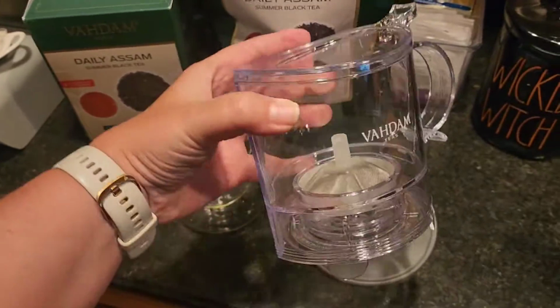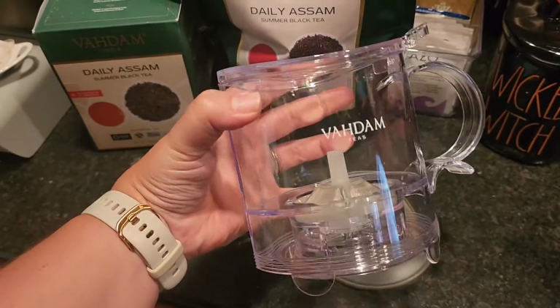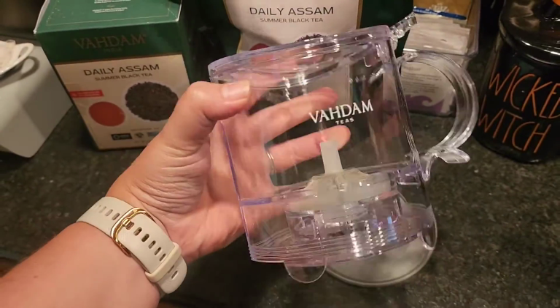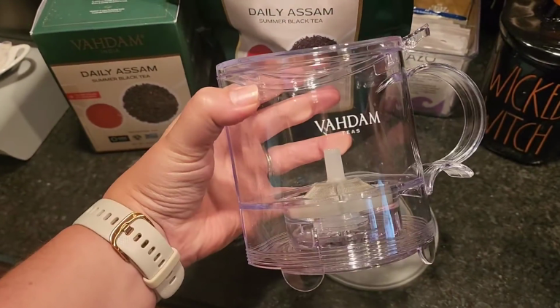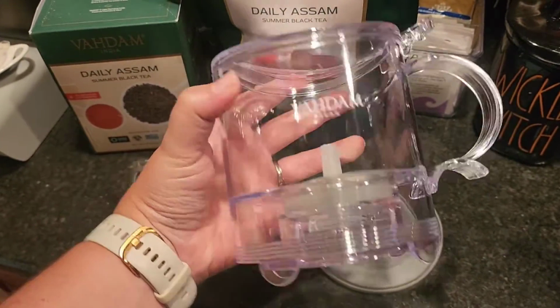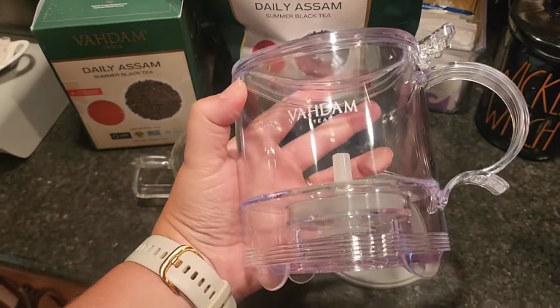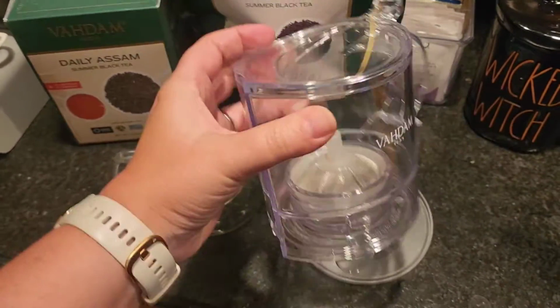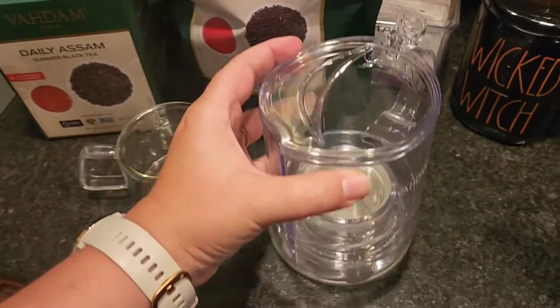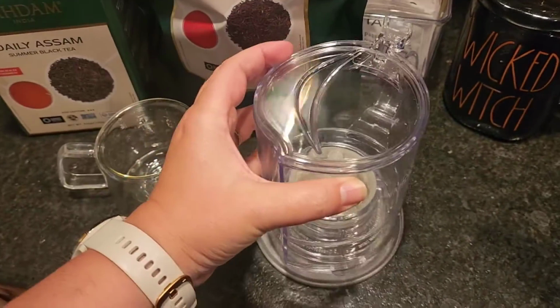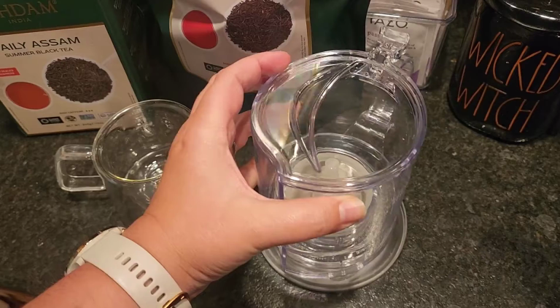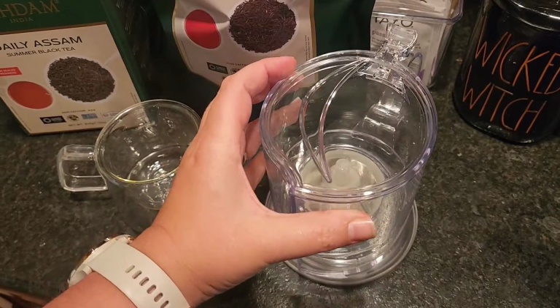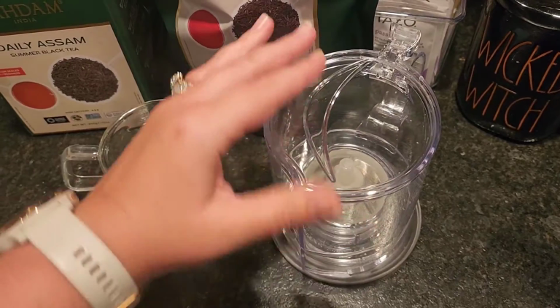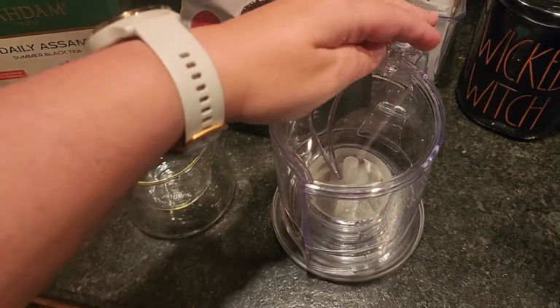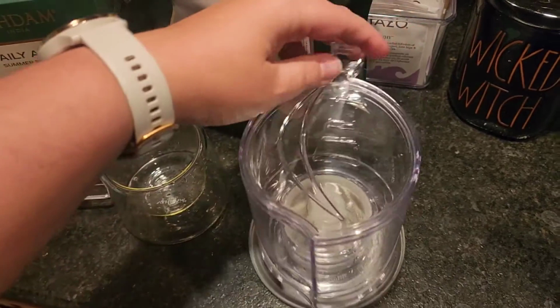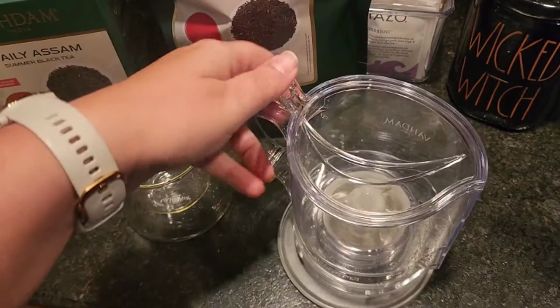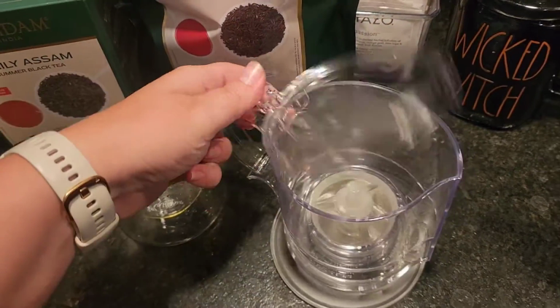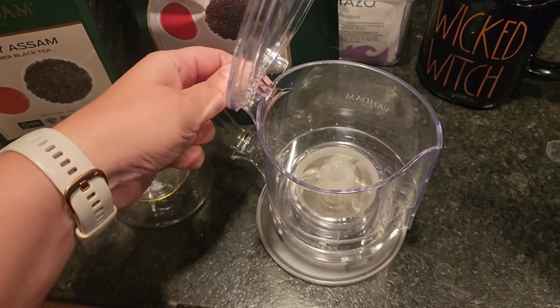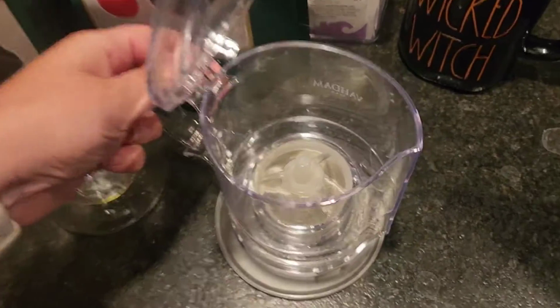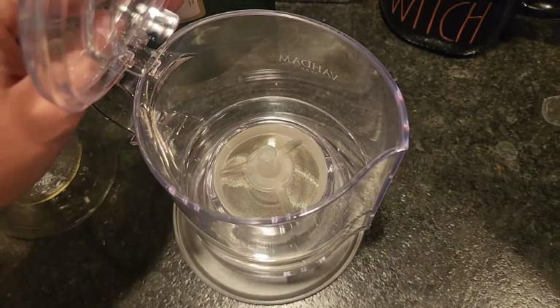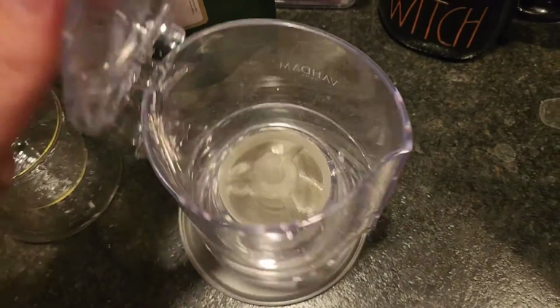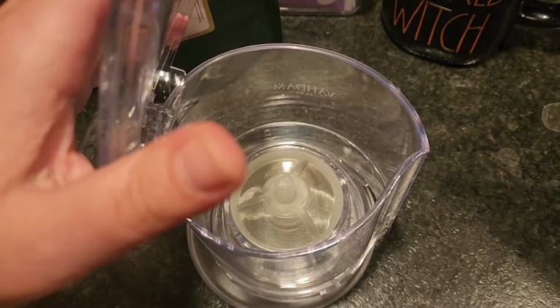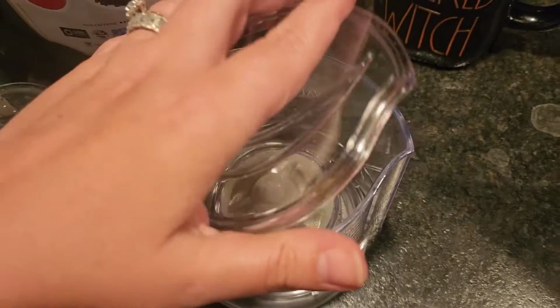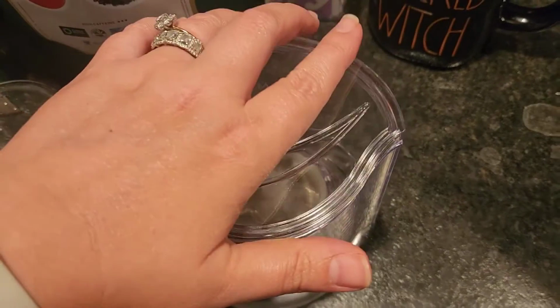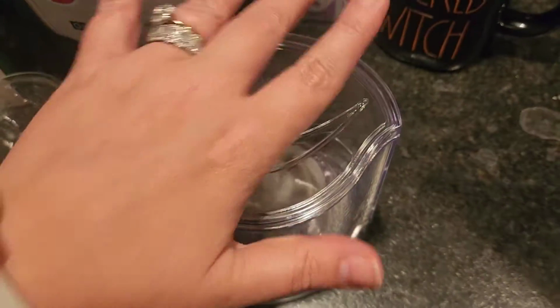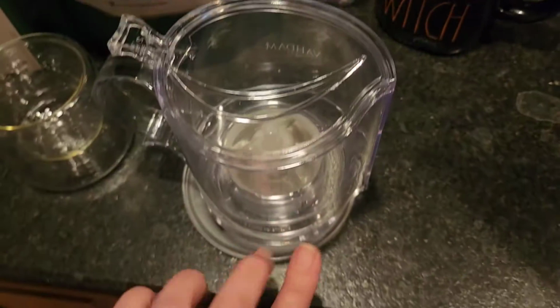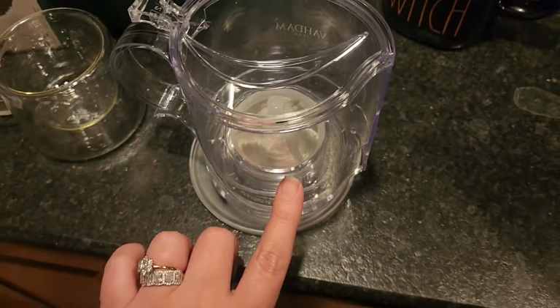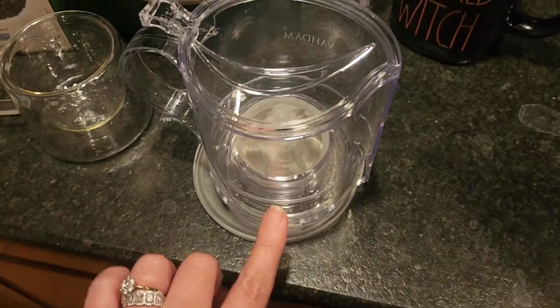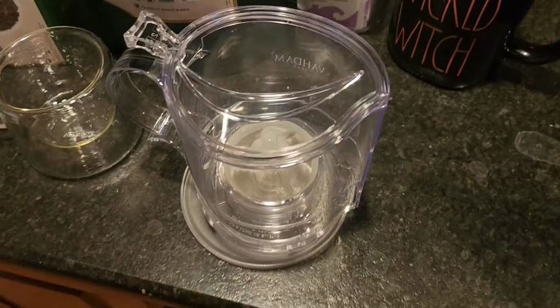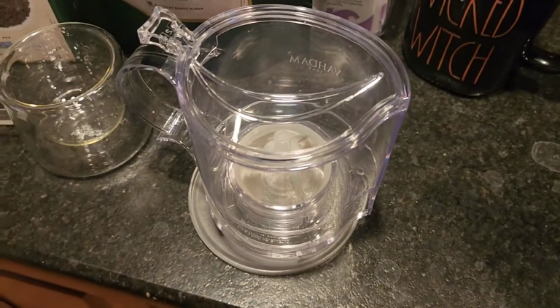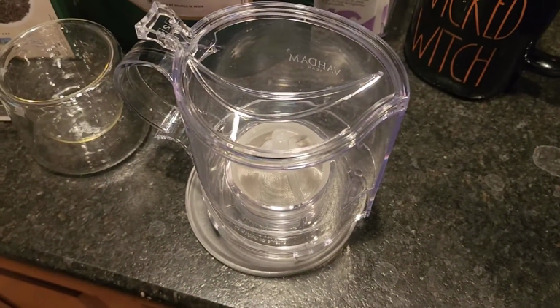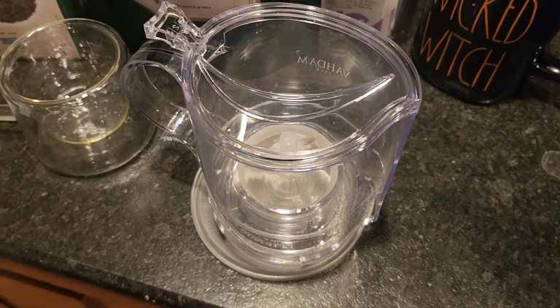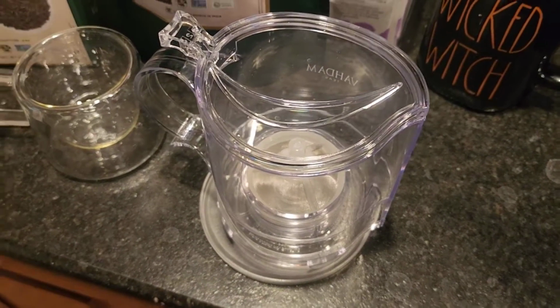This is an Imperial Tea Maker by Vodham India. You can see that it can sit right here on this. The lid lifts up, and that is going to keep all of the loose leaf tea on this side of that. Let me show you how this works.